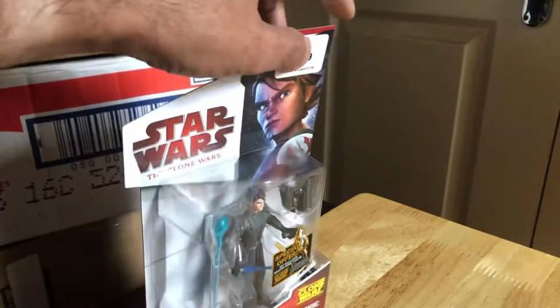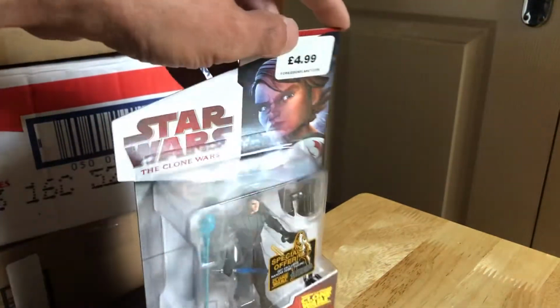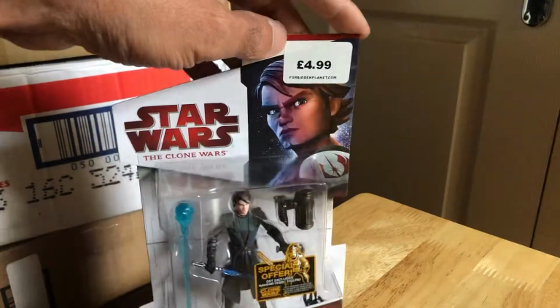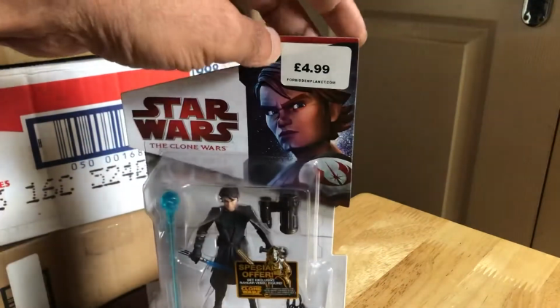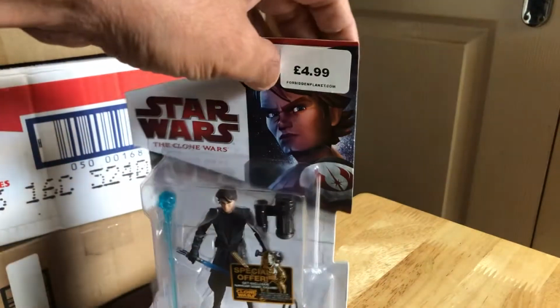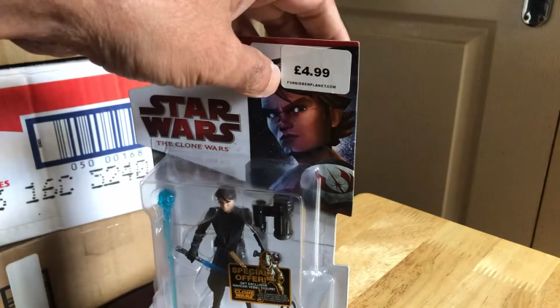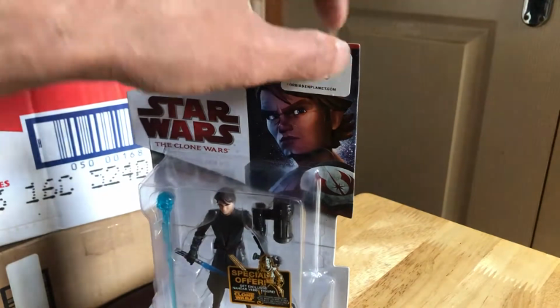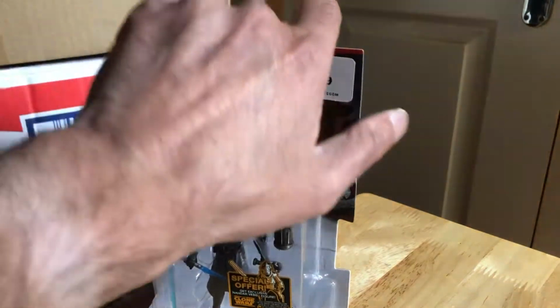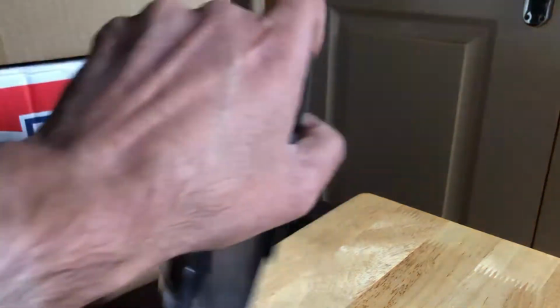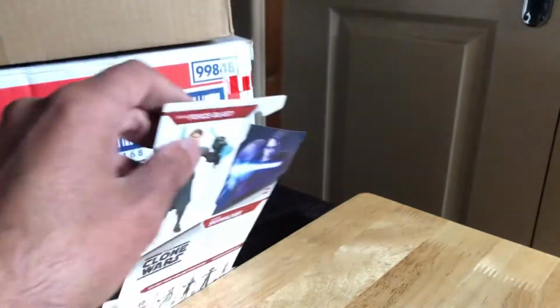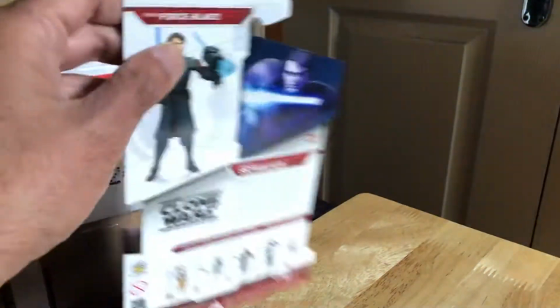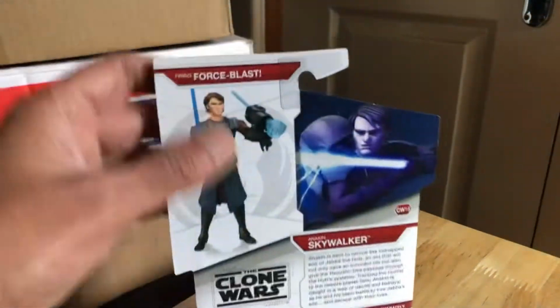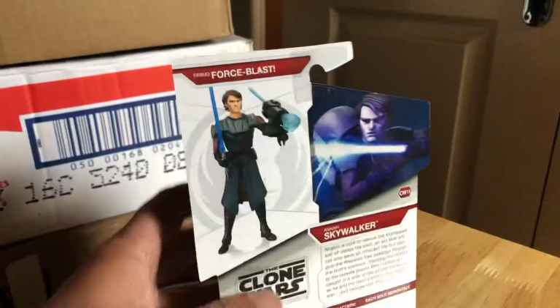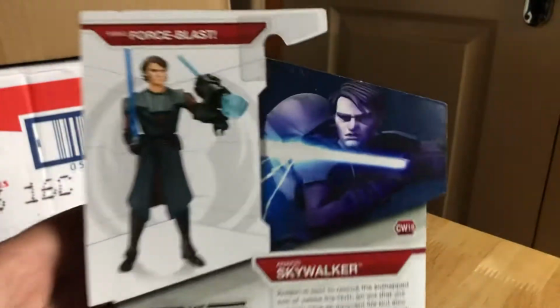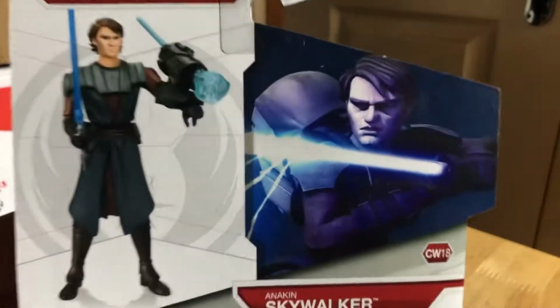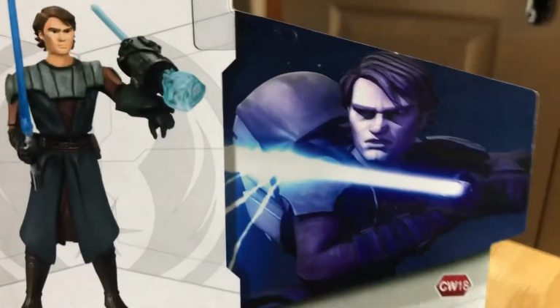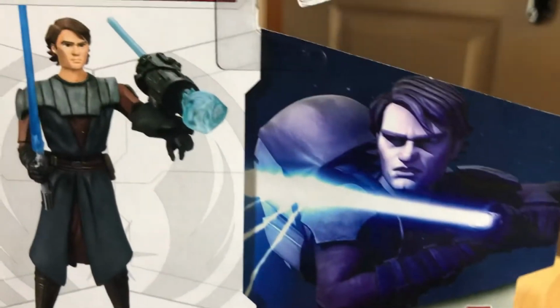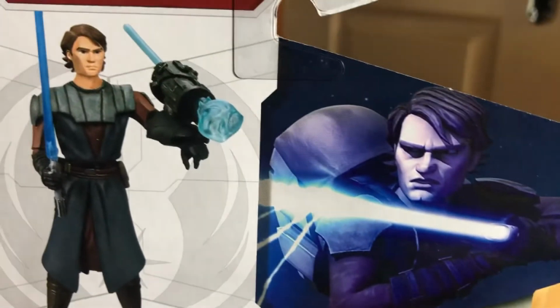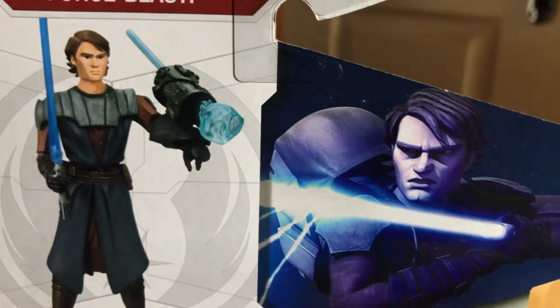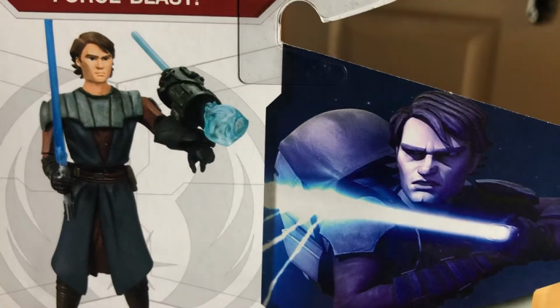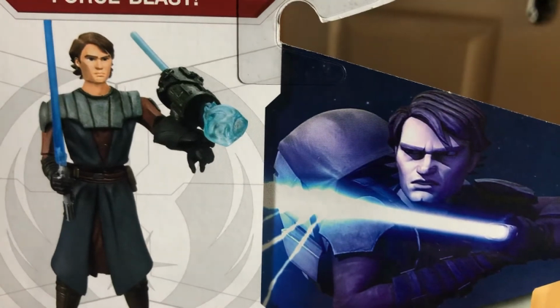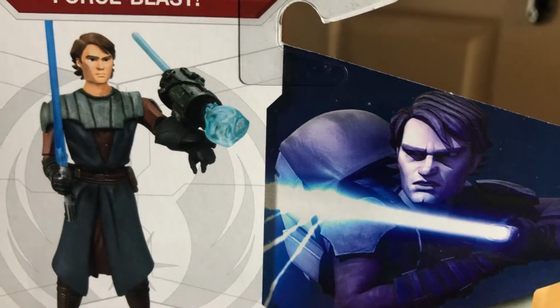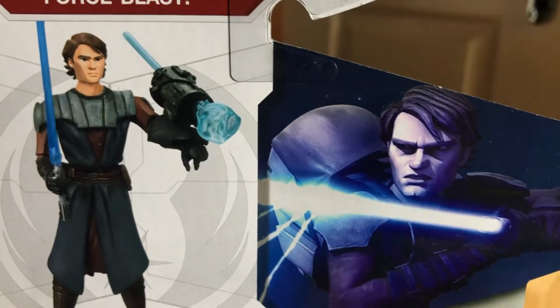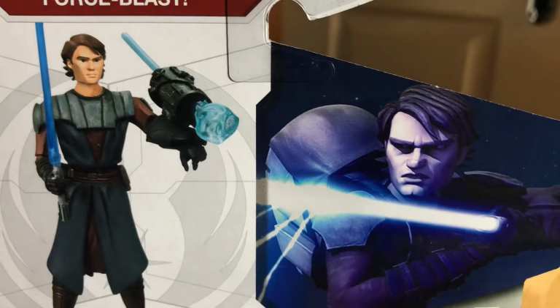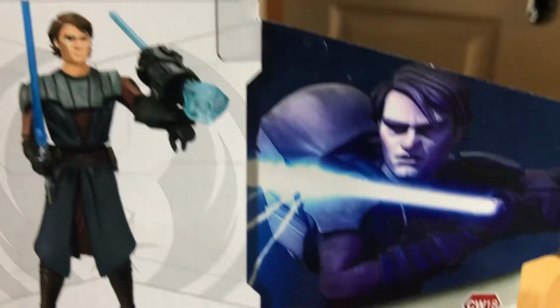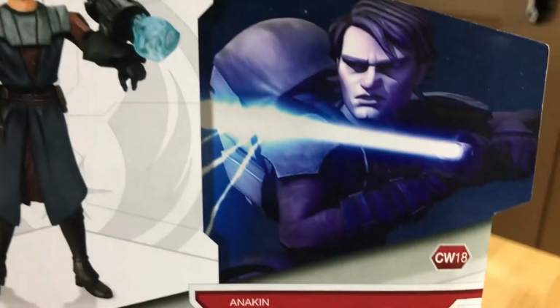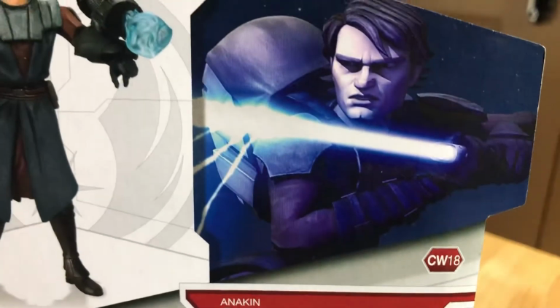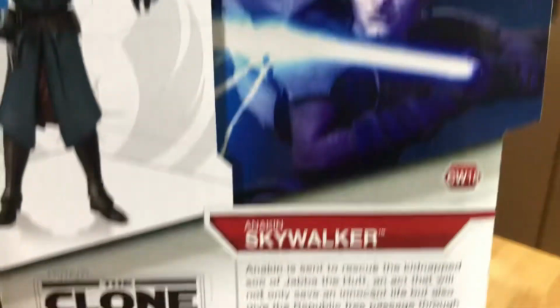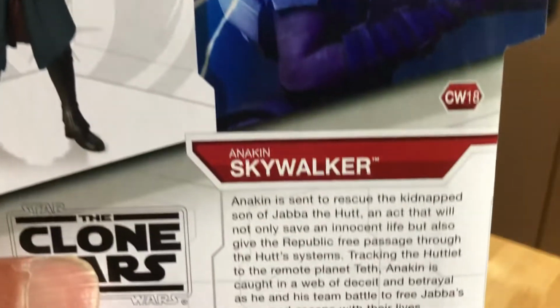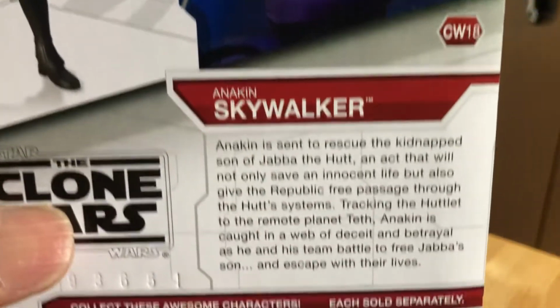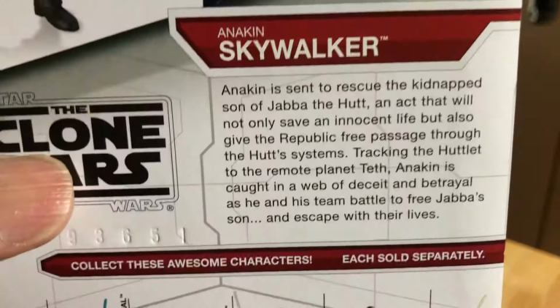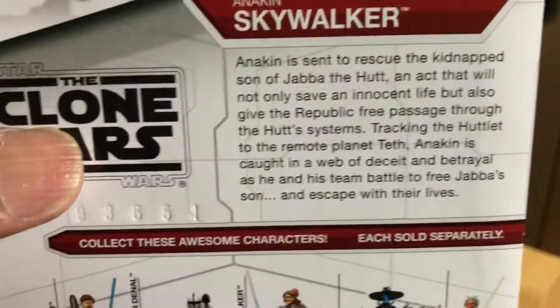It's $4.99 at Forbidden Planet, a long long time ago. There he is — he's got the Force Blast on. Anakin Skywalker.